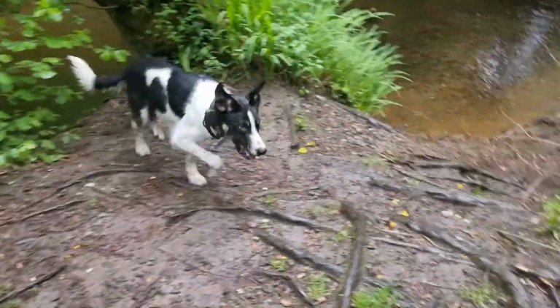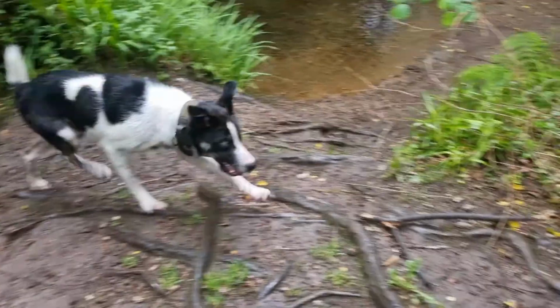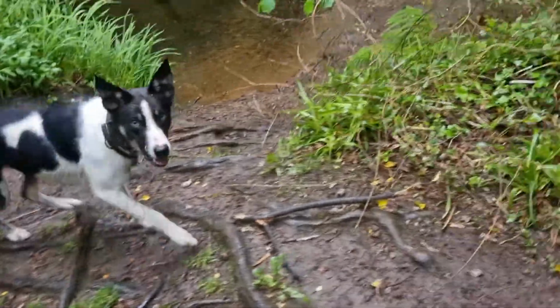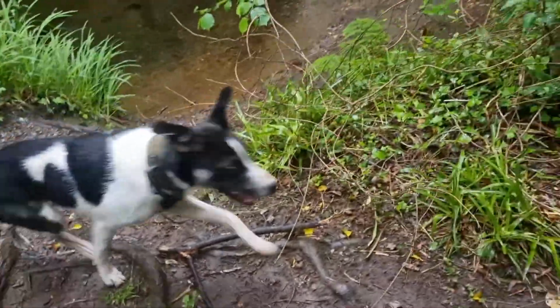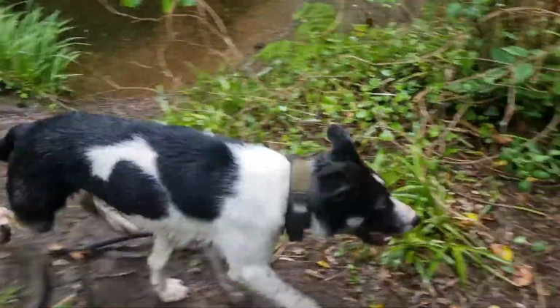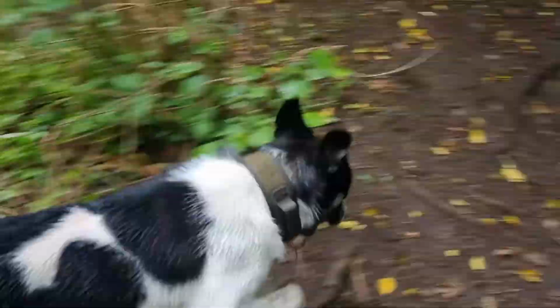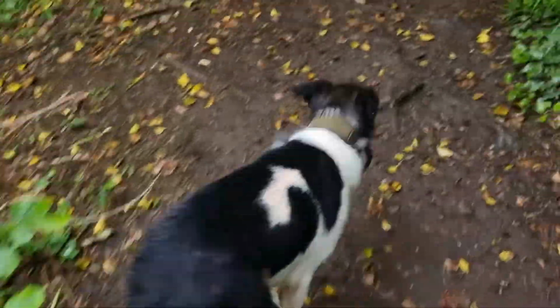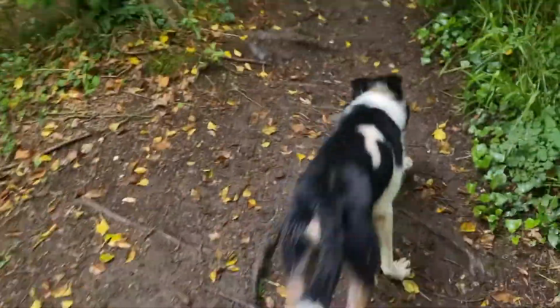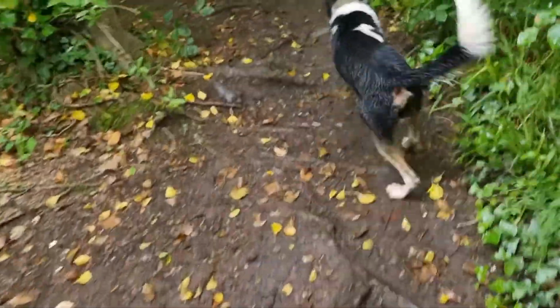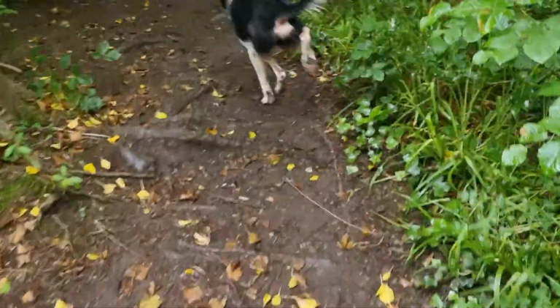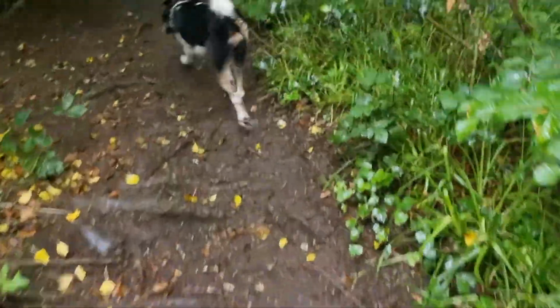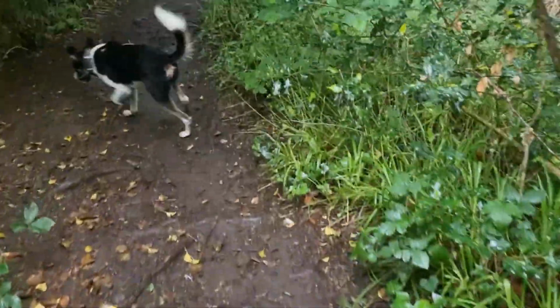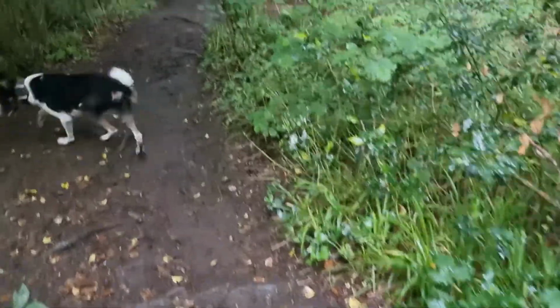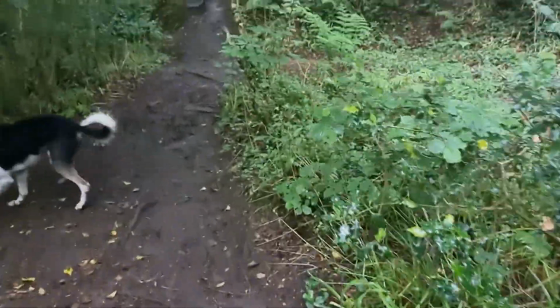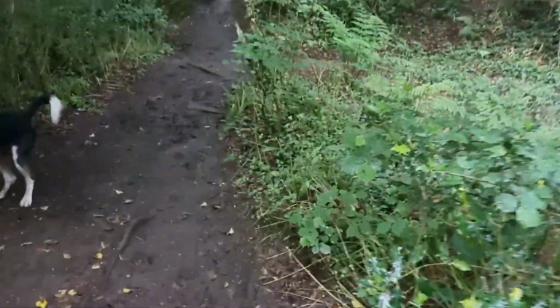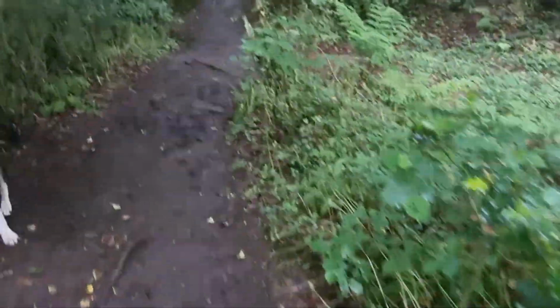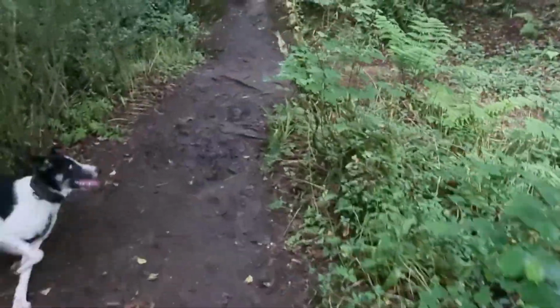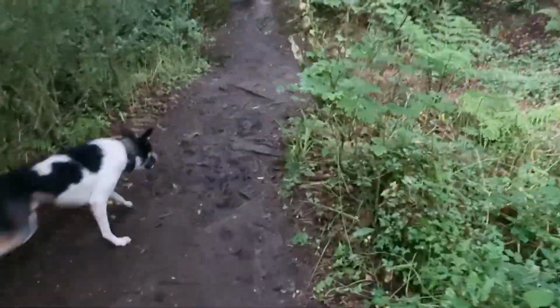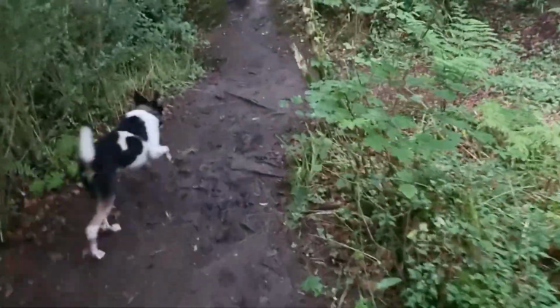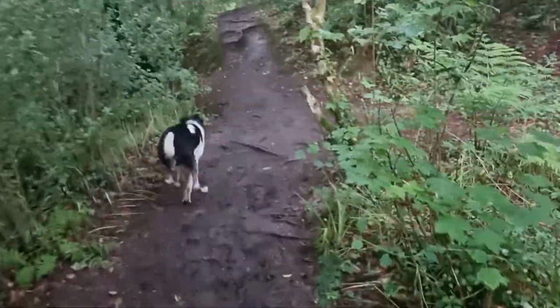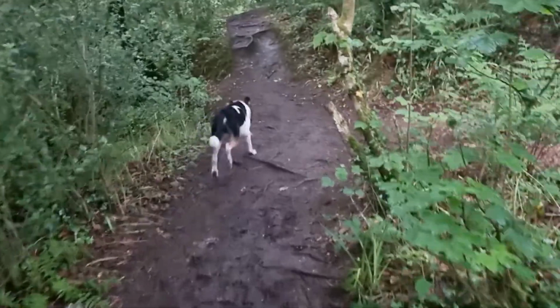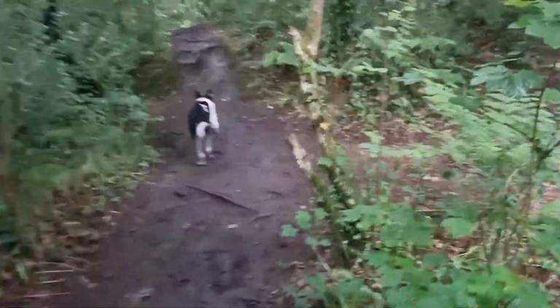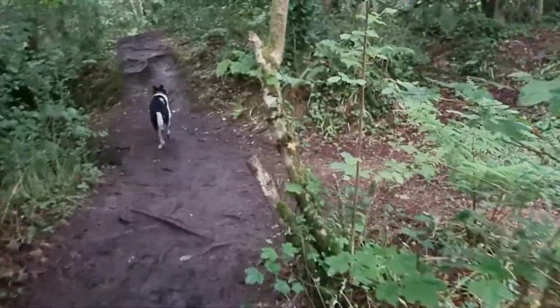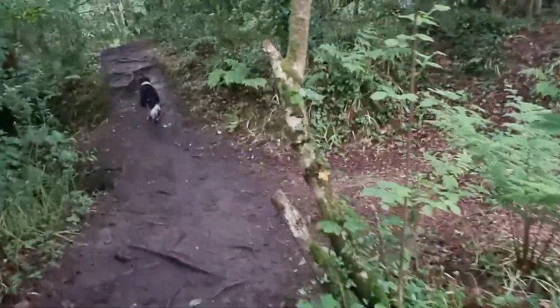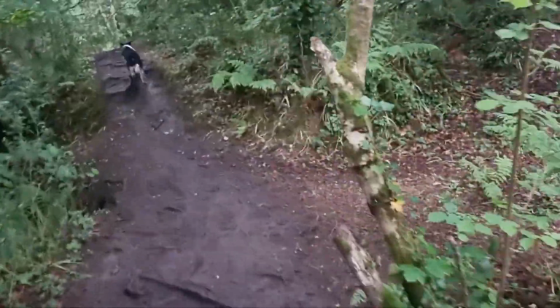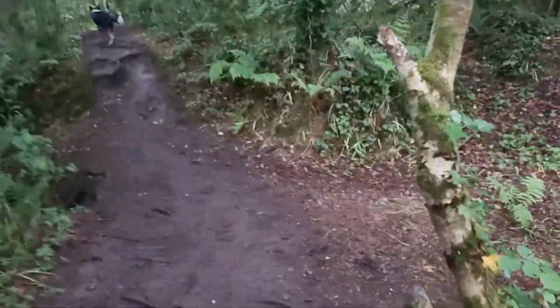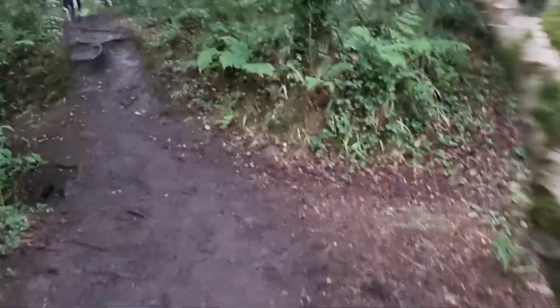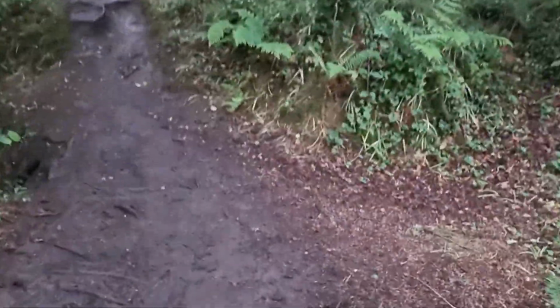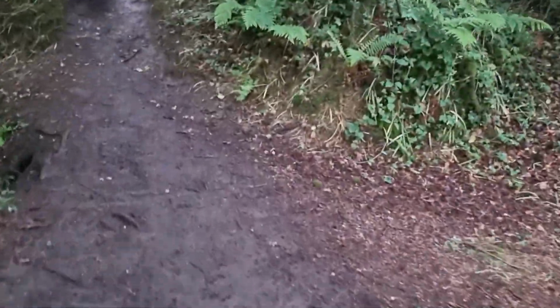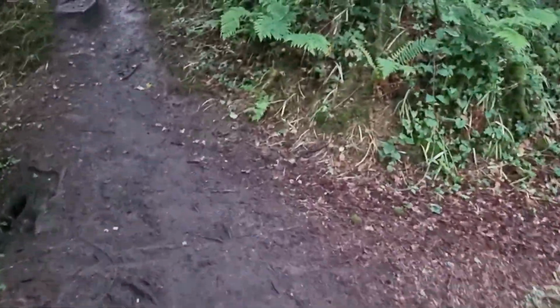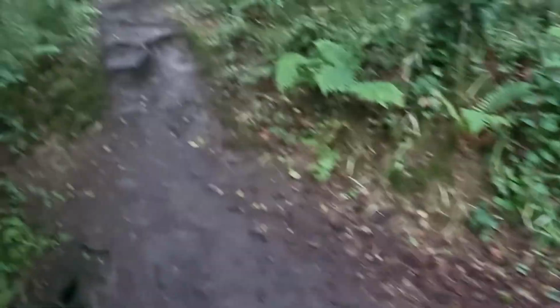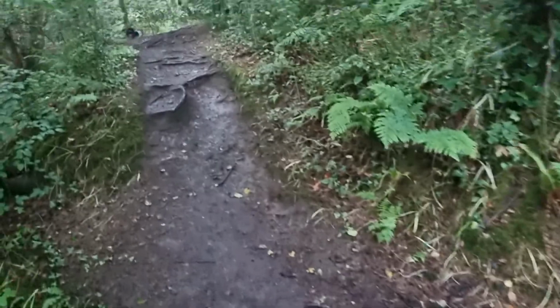Was that fun? Did you enjoy that? I couldn't stop him — they were just running backwards and forwards, backwards and forwards. It was great.